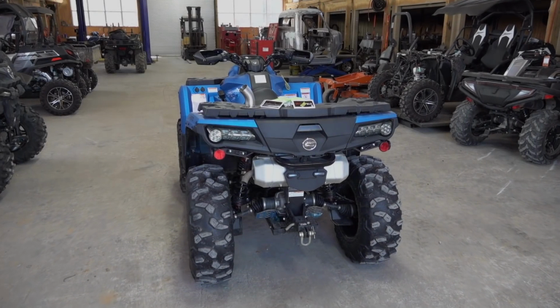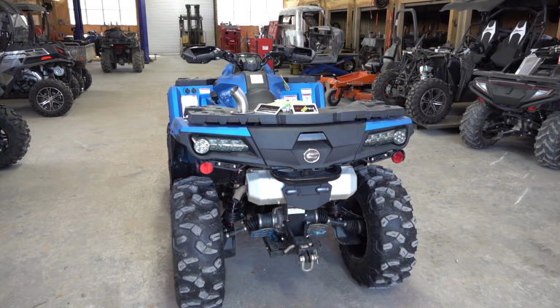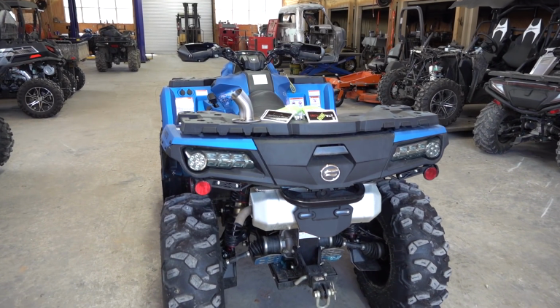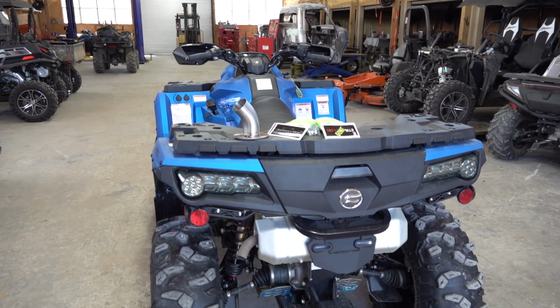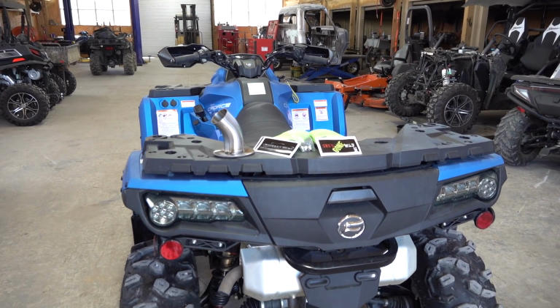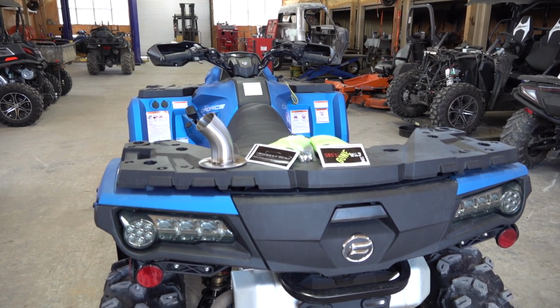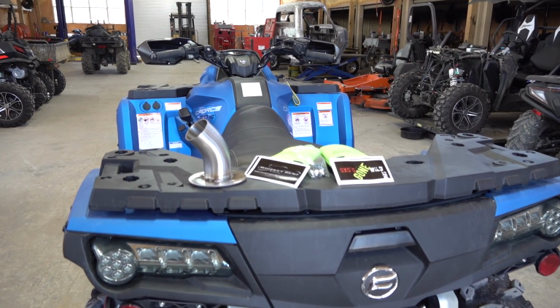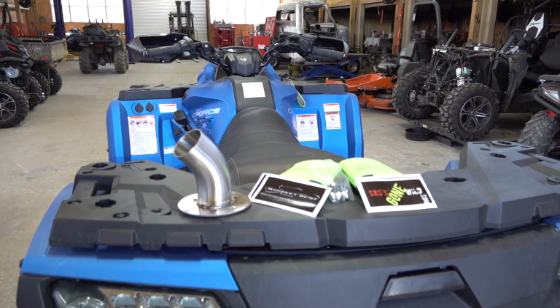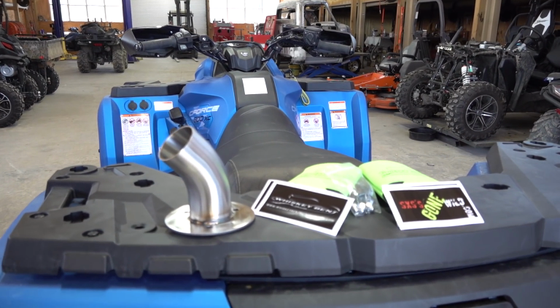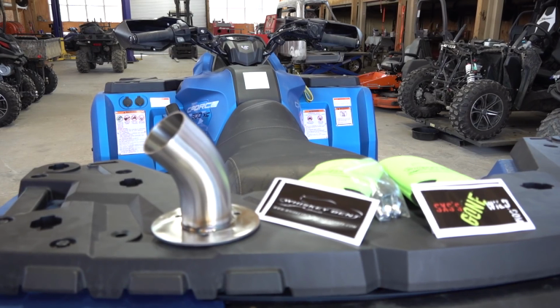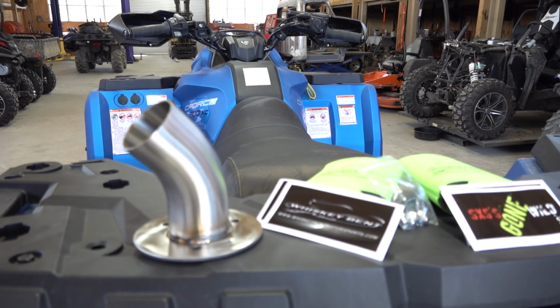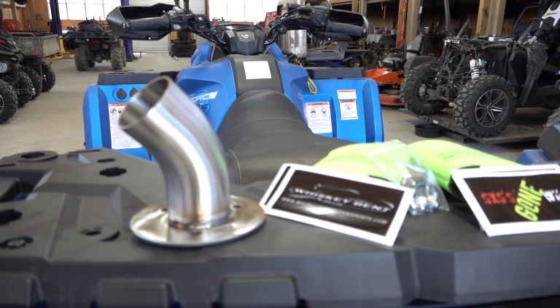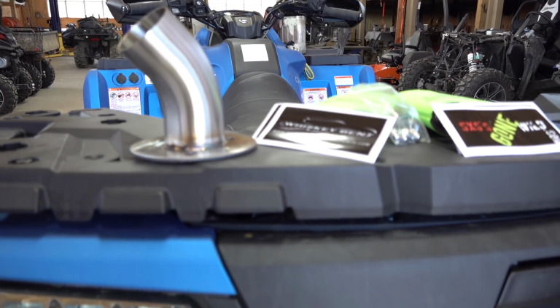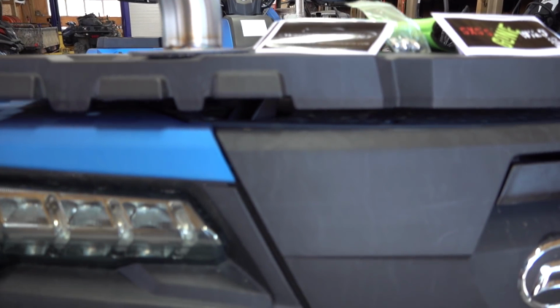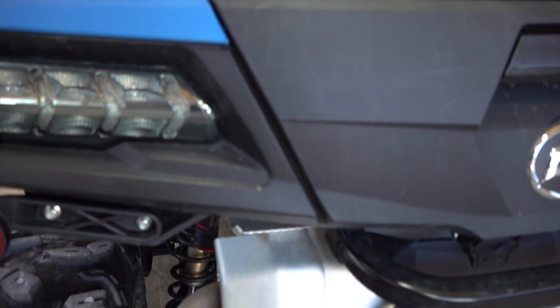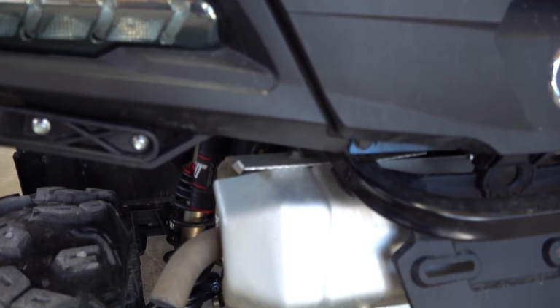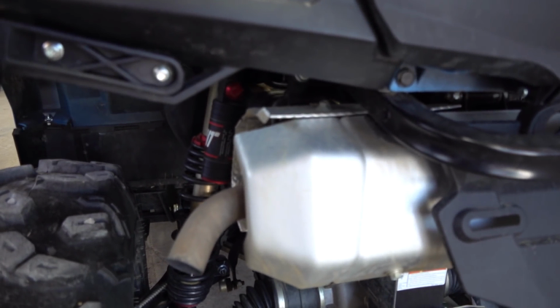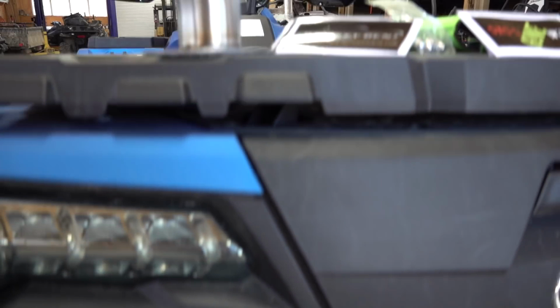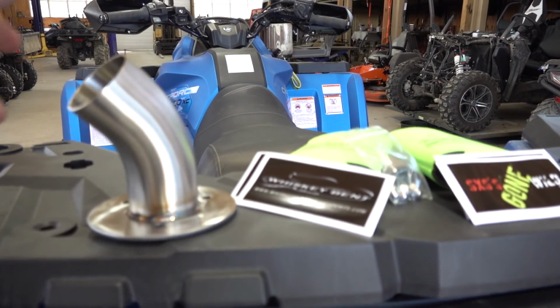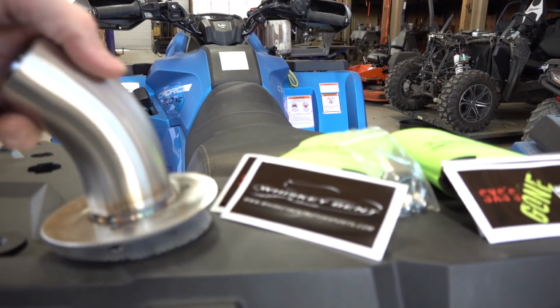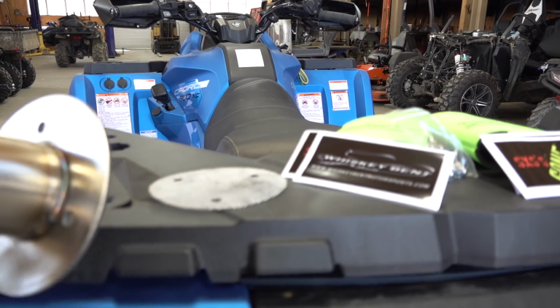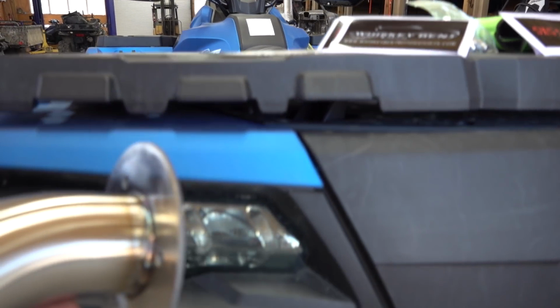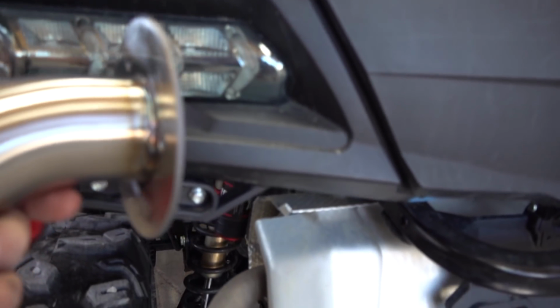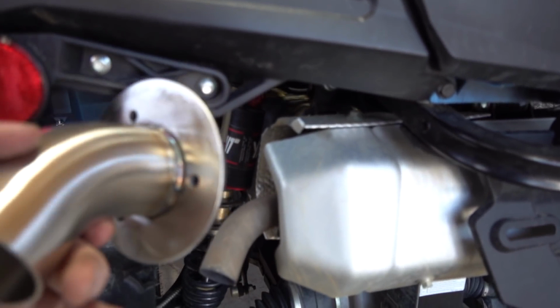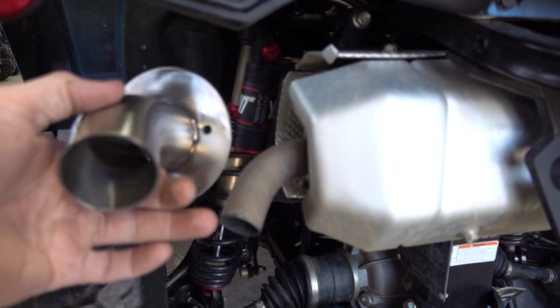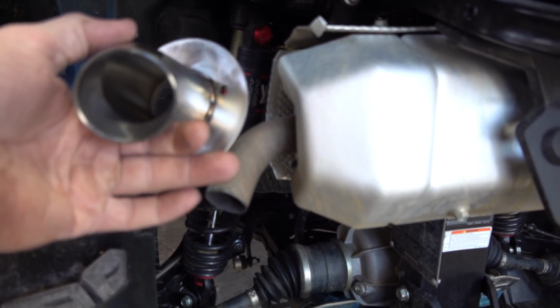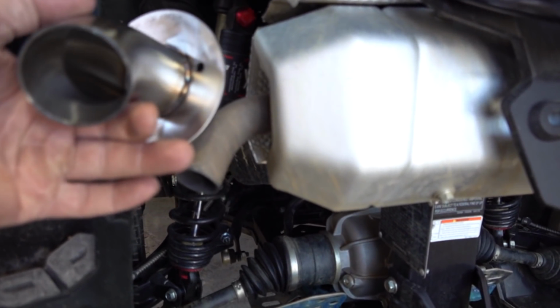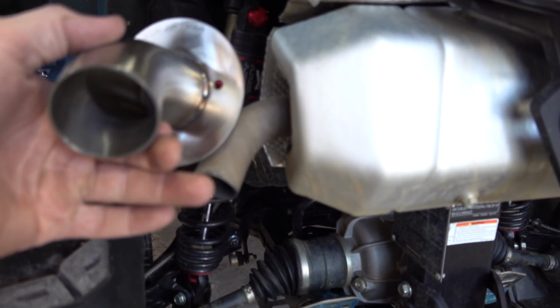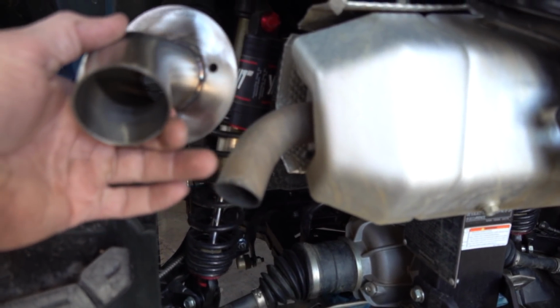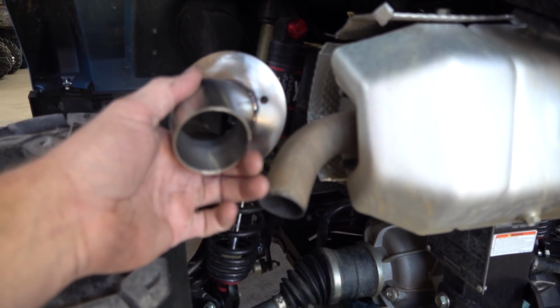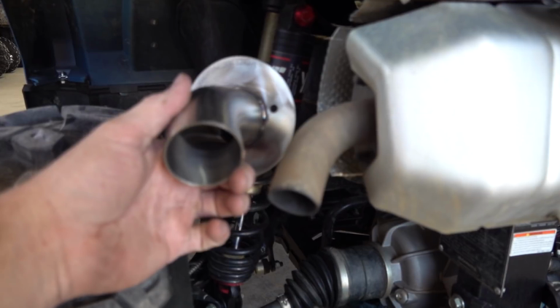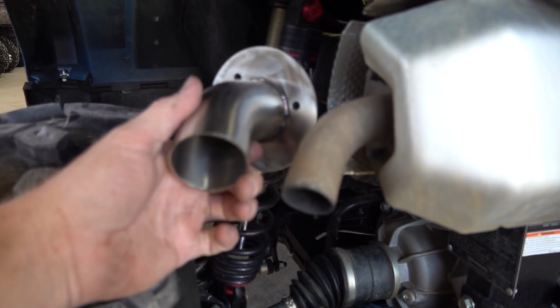Ladies and gentlemen, welcome back to the channel. Today we are going to install a Whiskey Bent tip, and look guys, that thing is super big compared to the stock one.